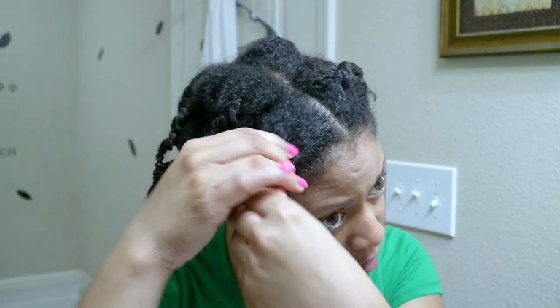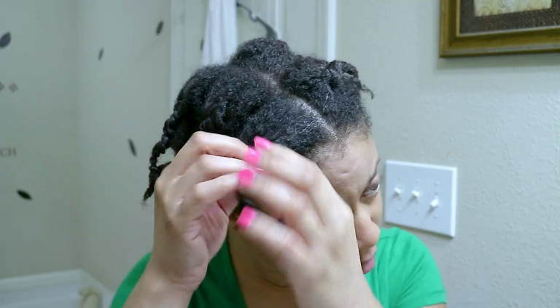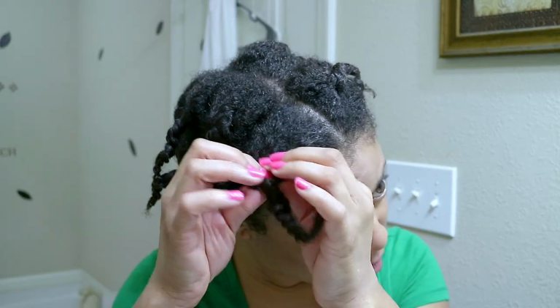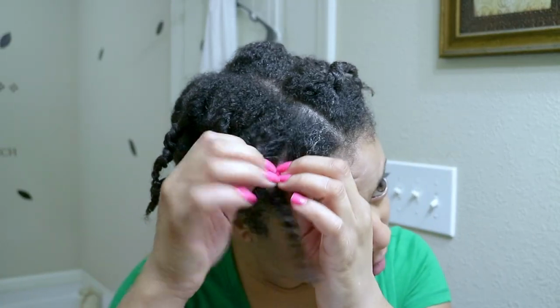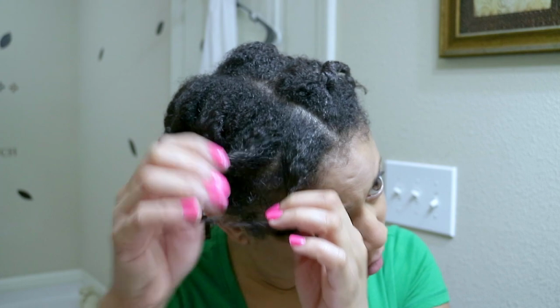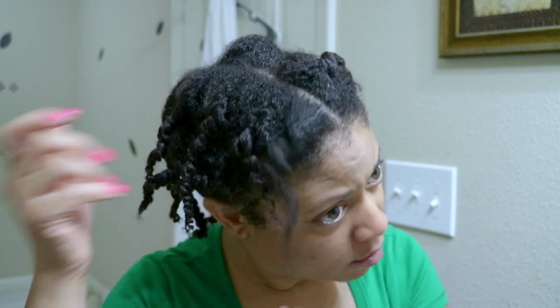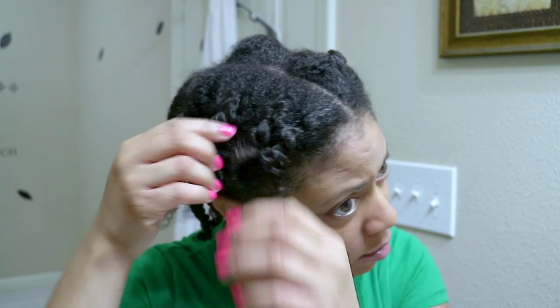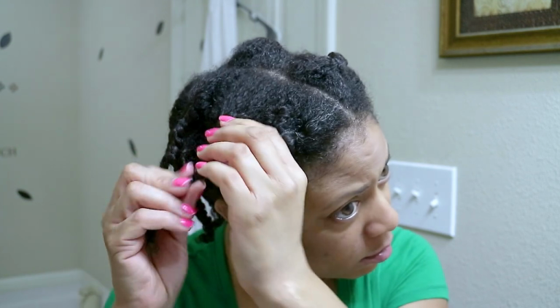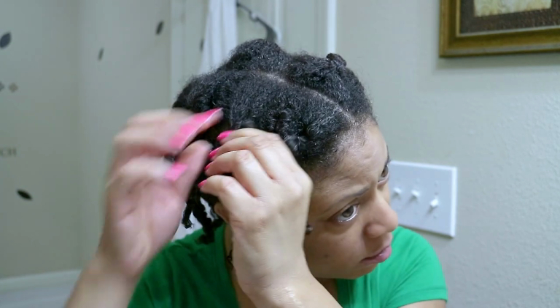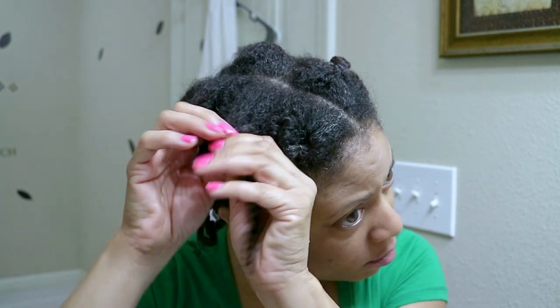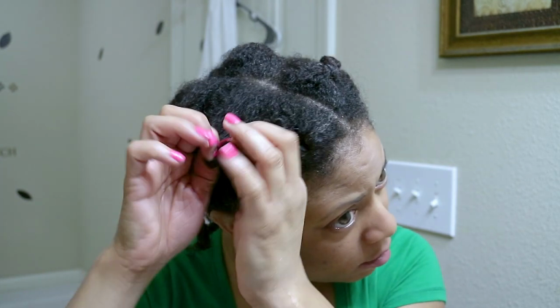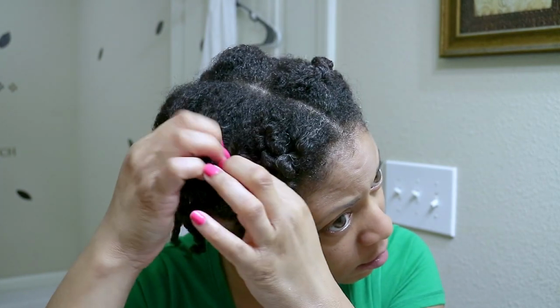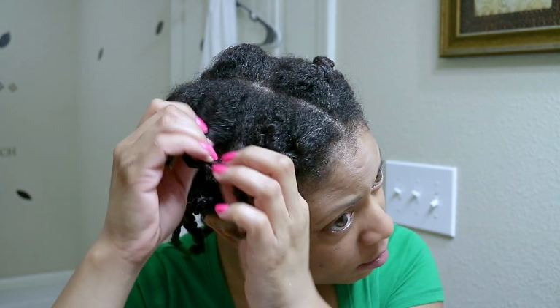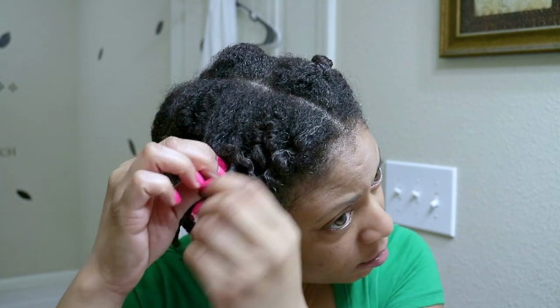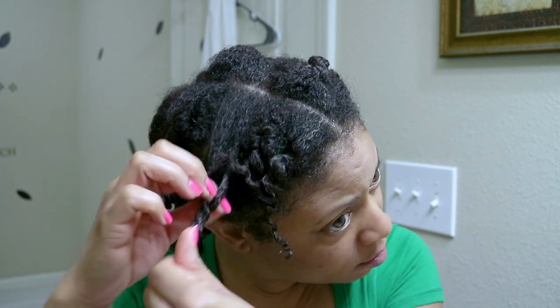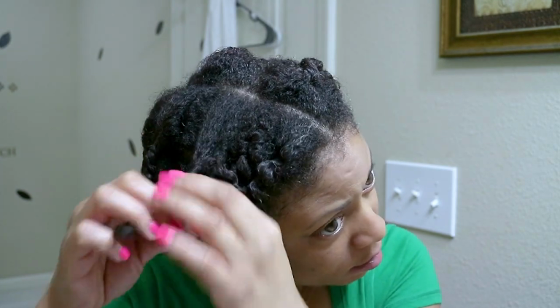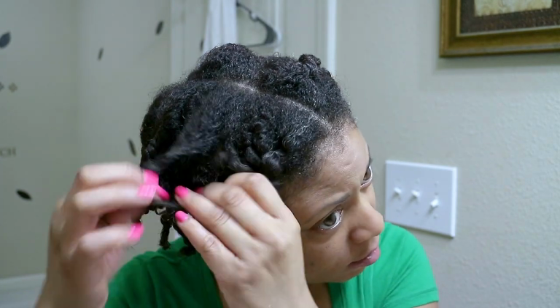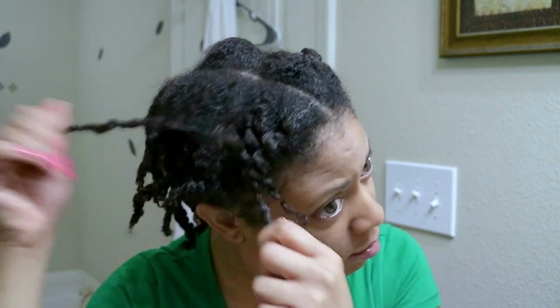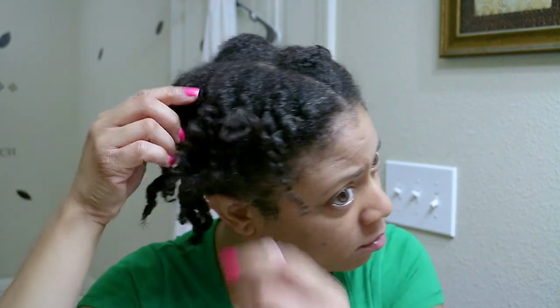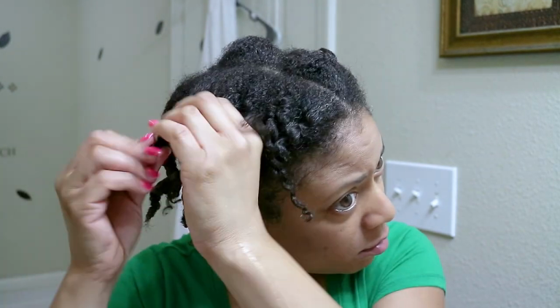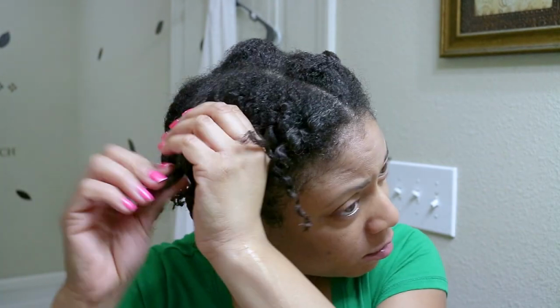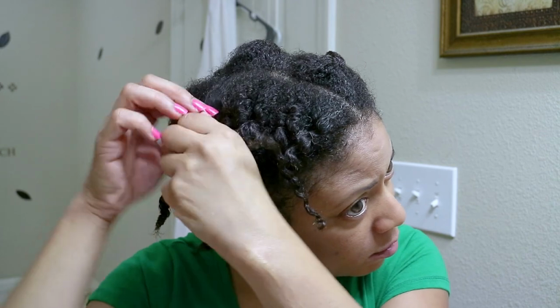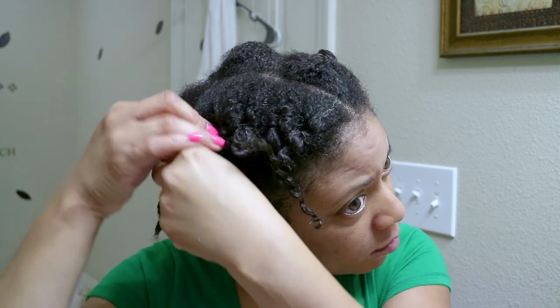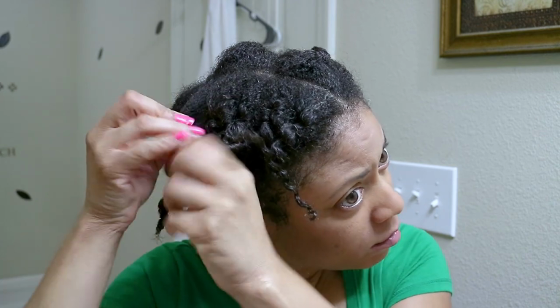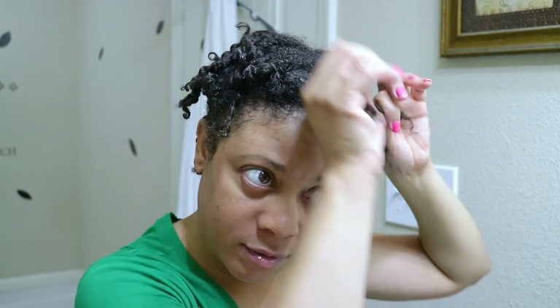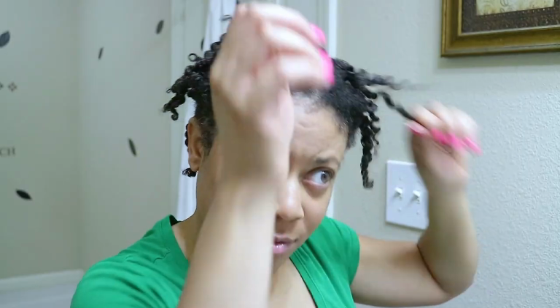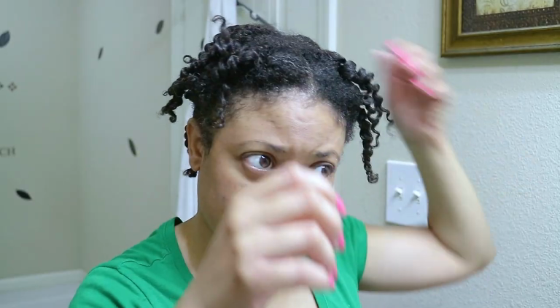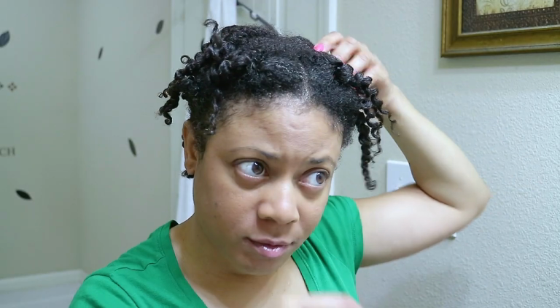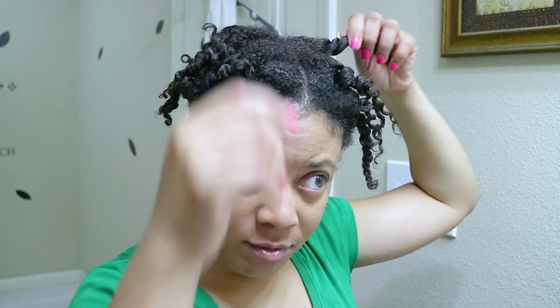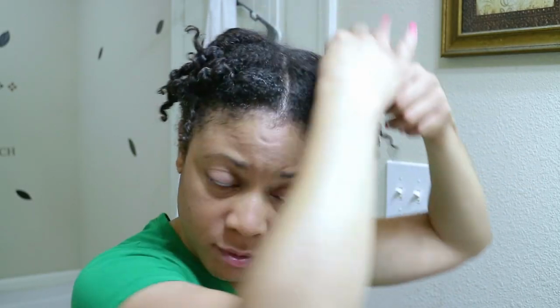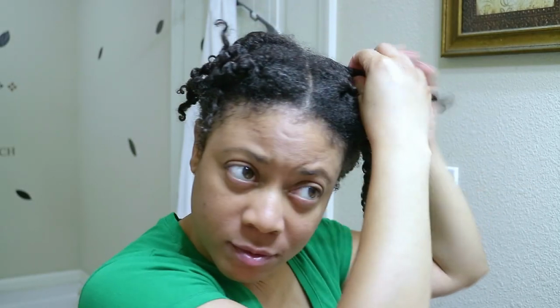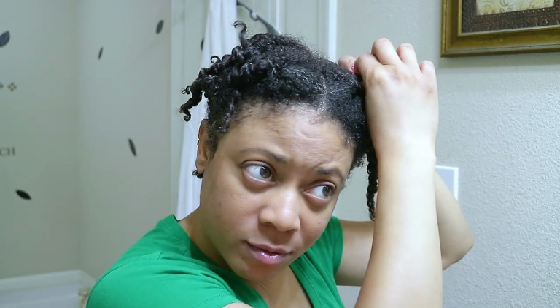Right now I'm just going to start by unraveling all of my twists. Excuse all the frowning and bug eyes — for some reason I get real serious when I'm focused on doing my hair, so never mind that.